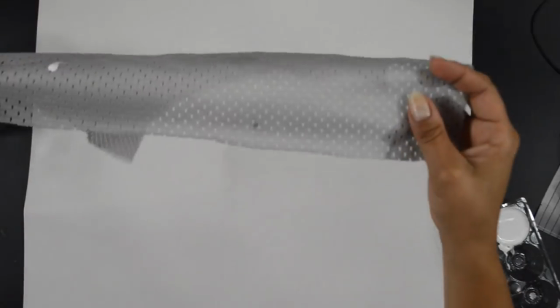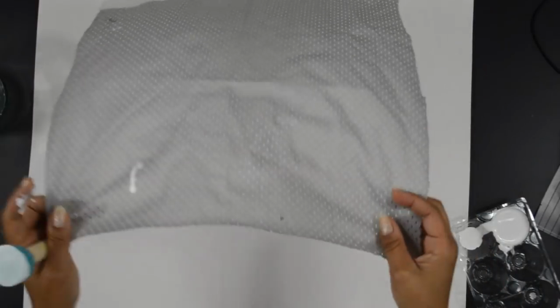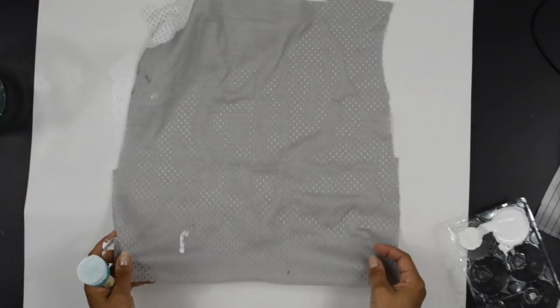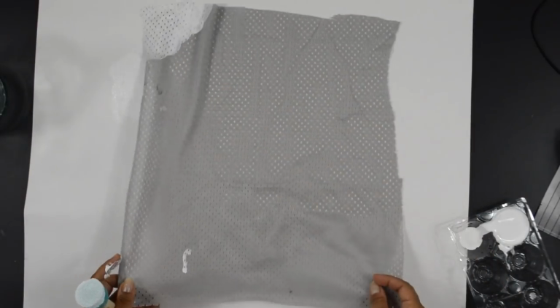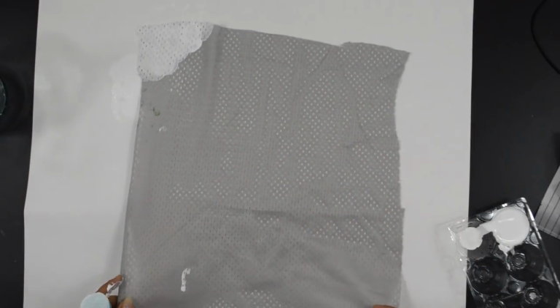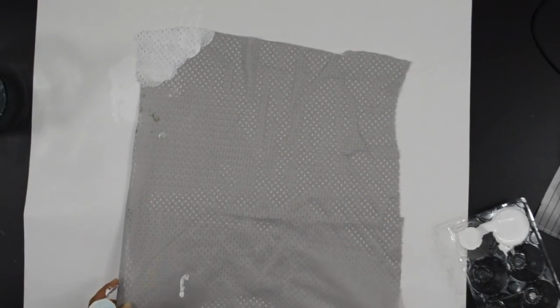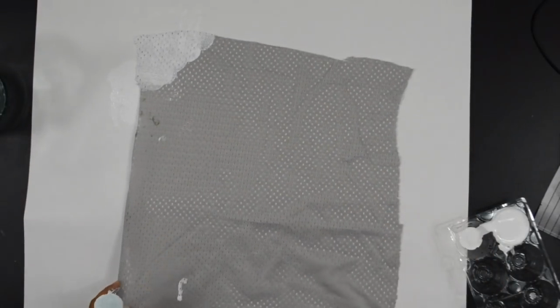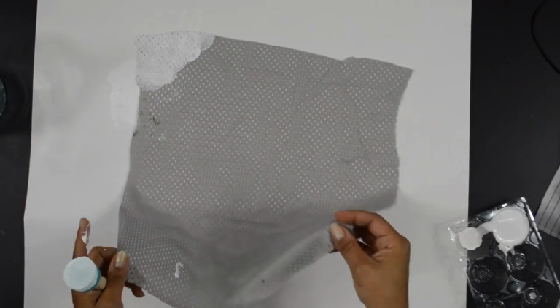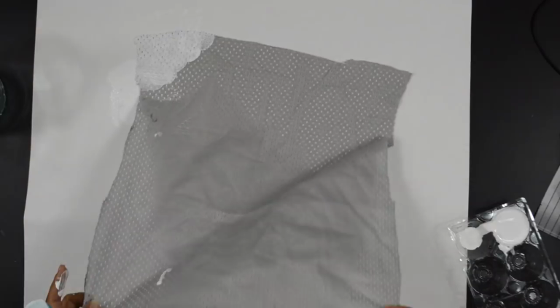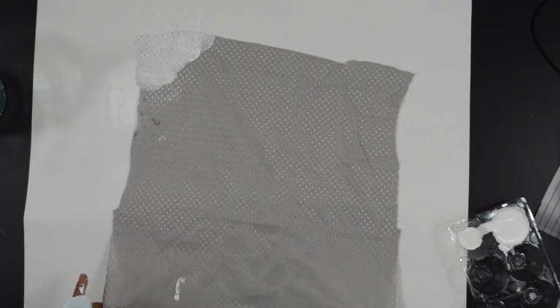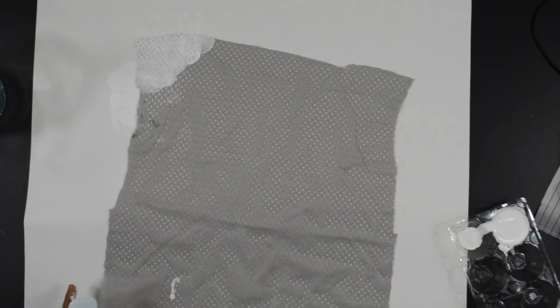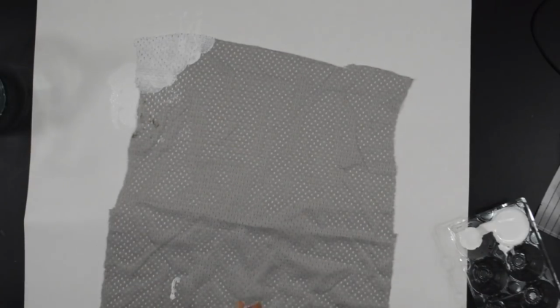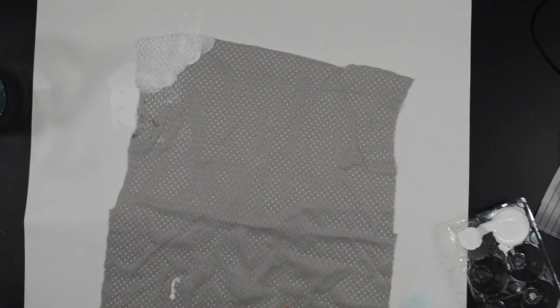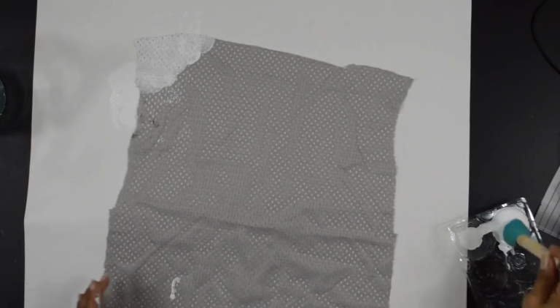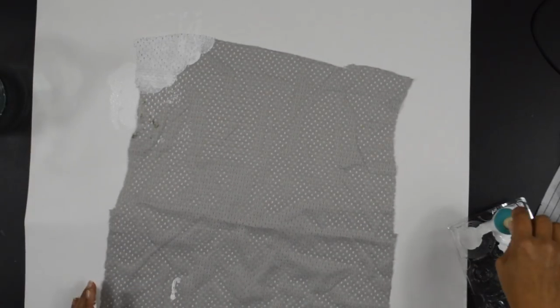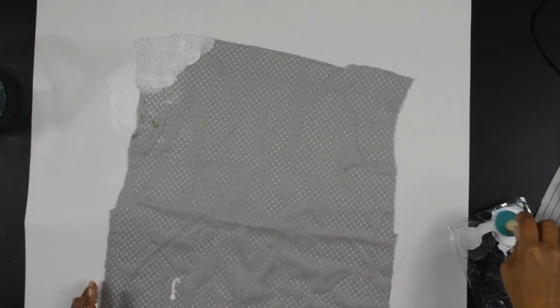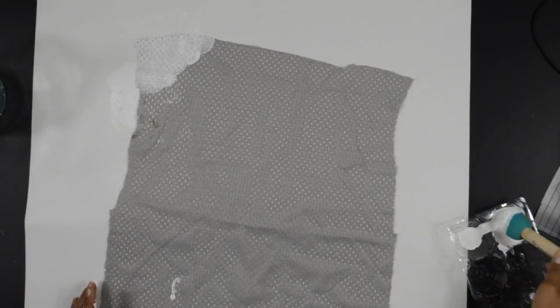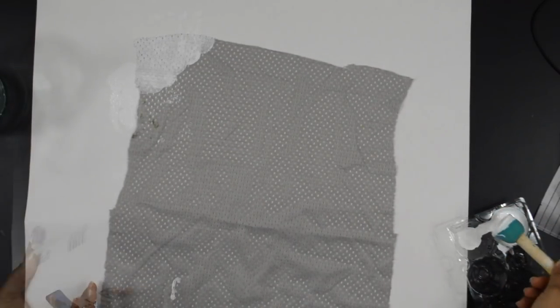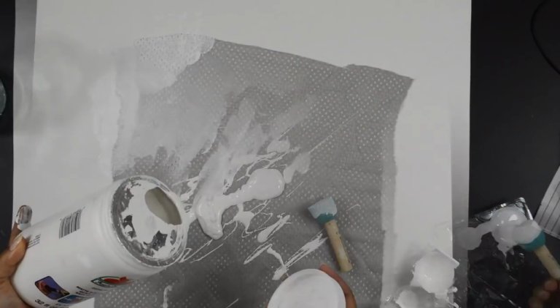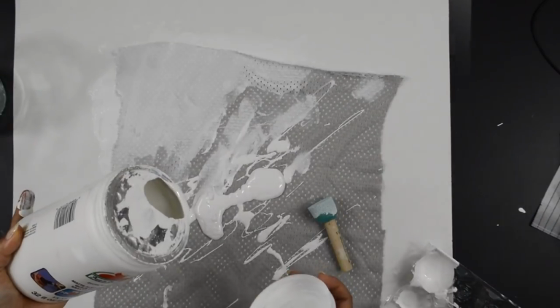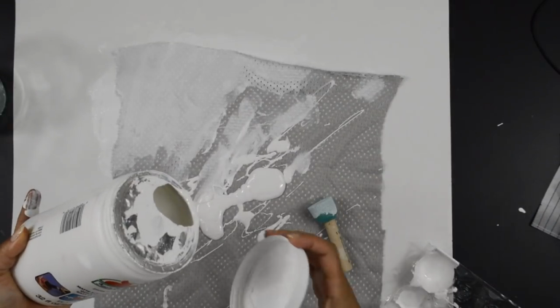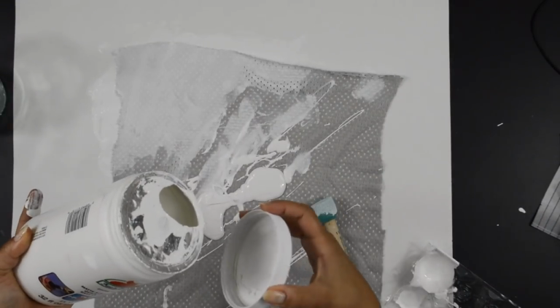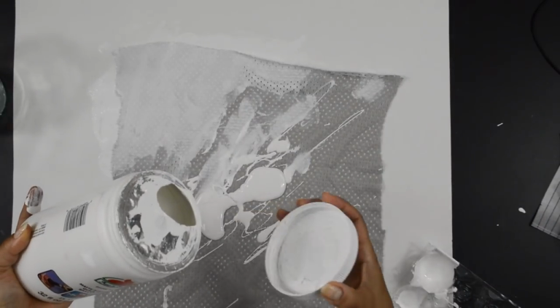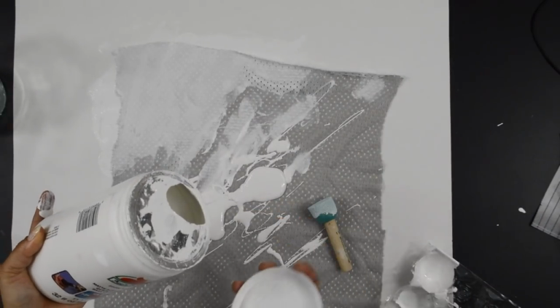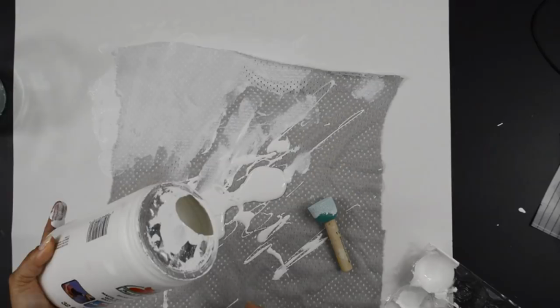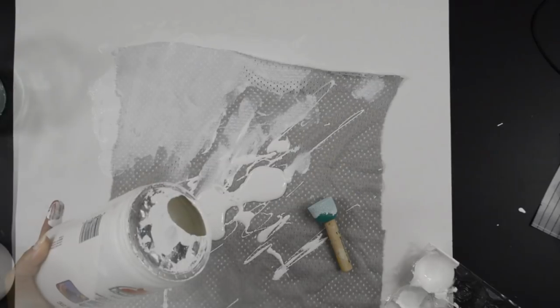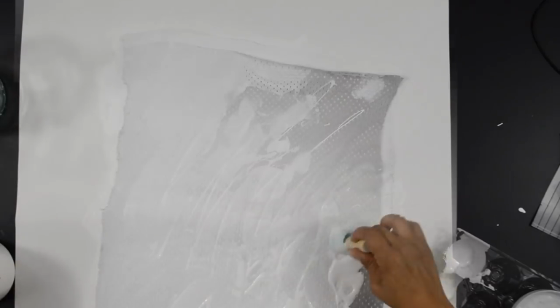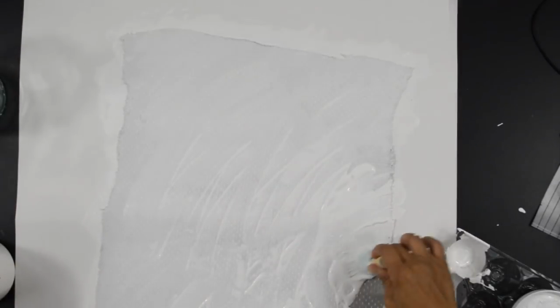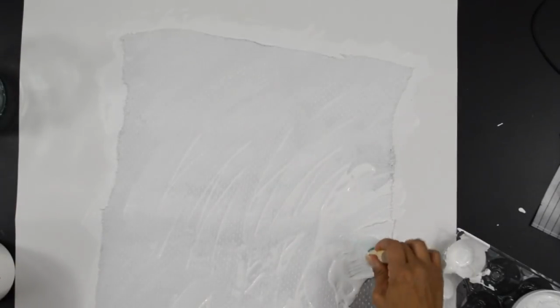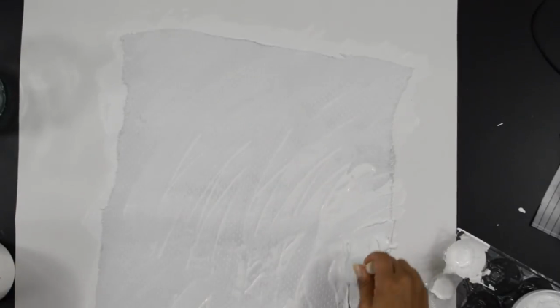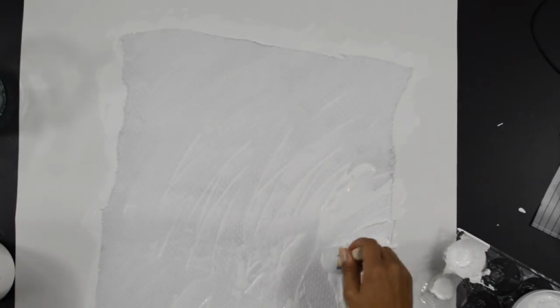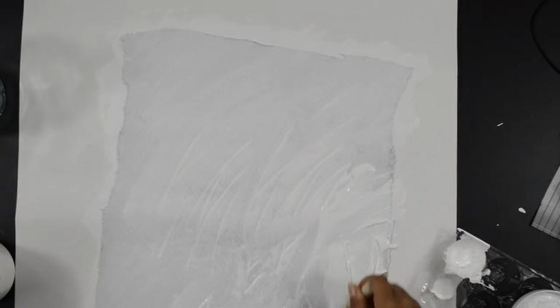While the bottle is drying, you can start prepping the fabric that you'll be decoupaging onto the bottle. Pour some paint onto the fabric and spread it until you've painted the whole thing.